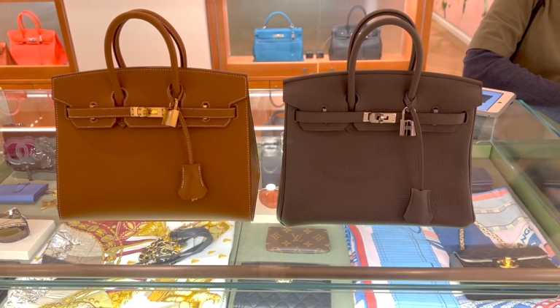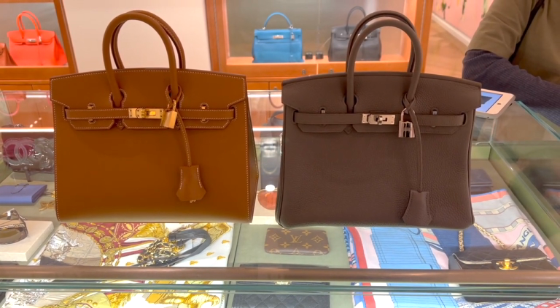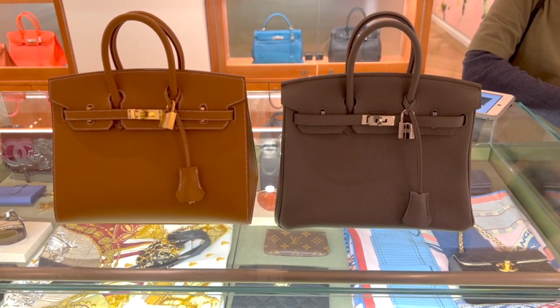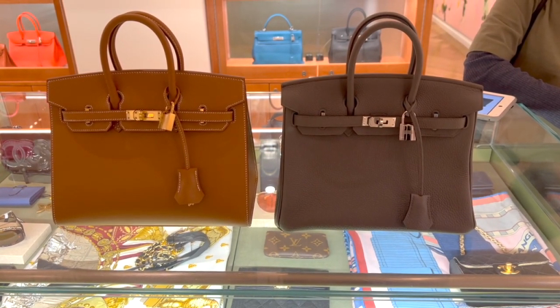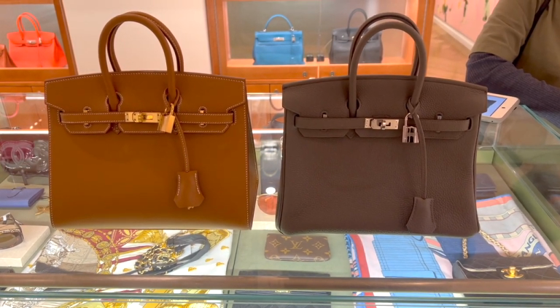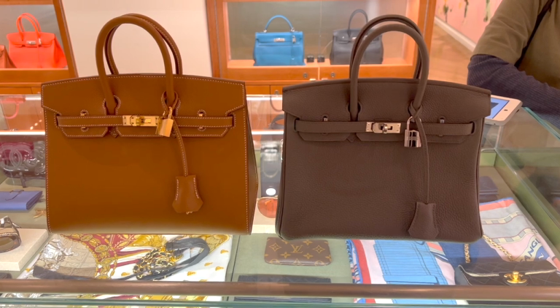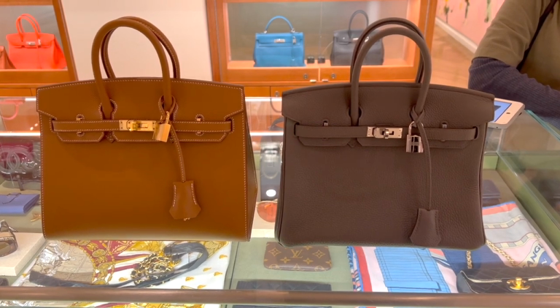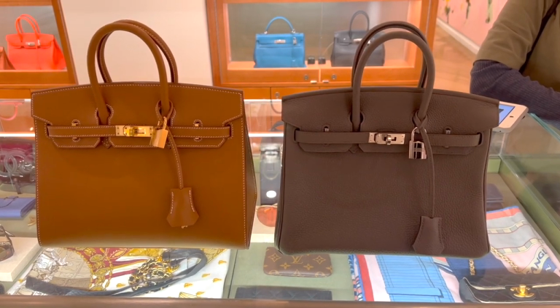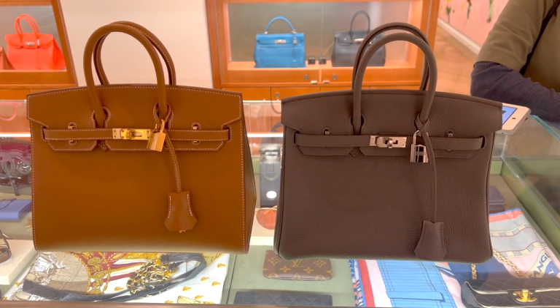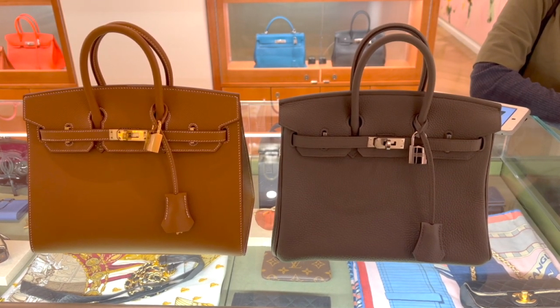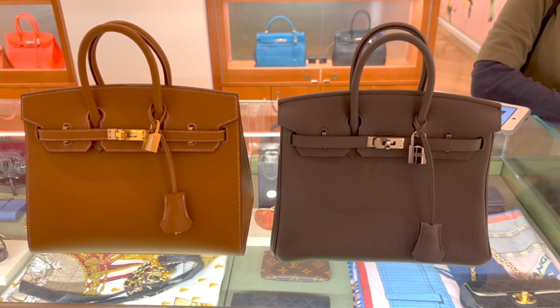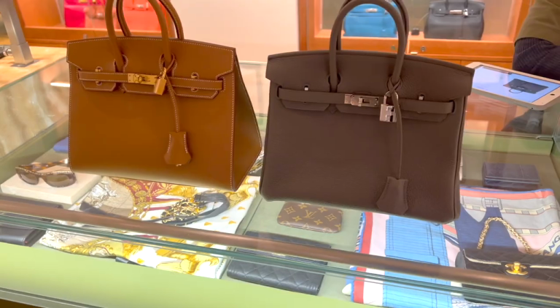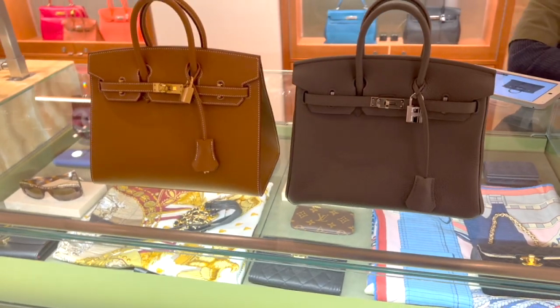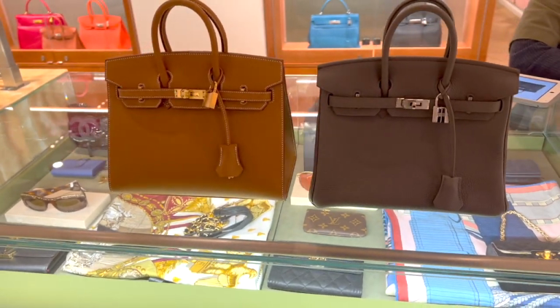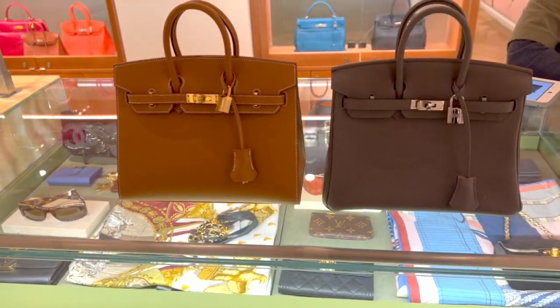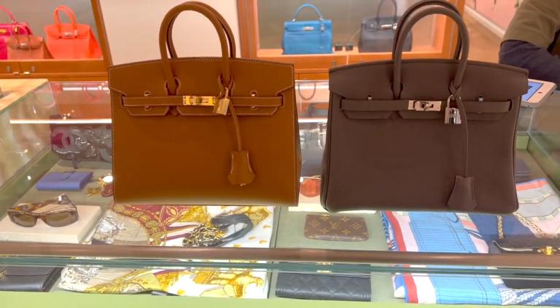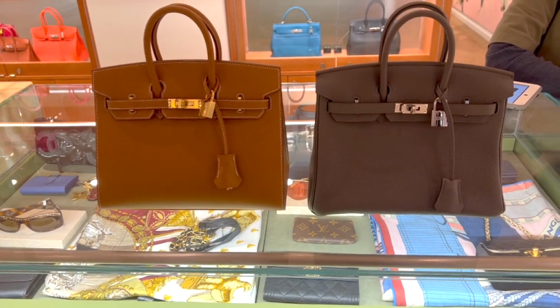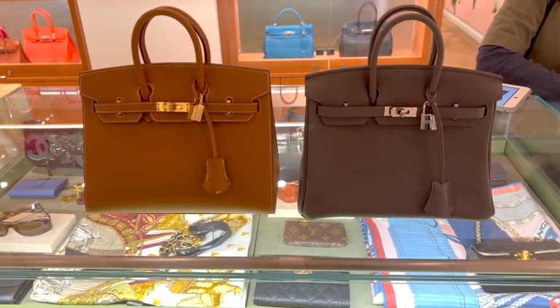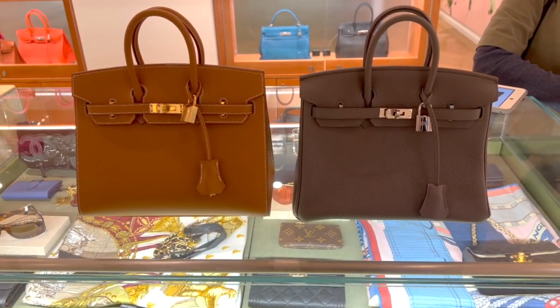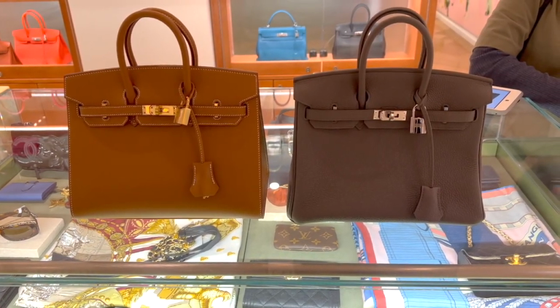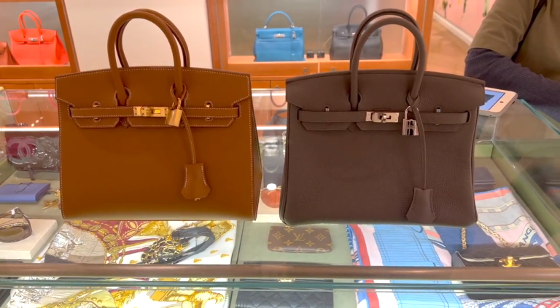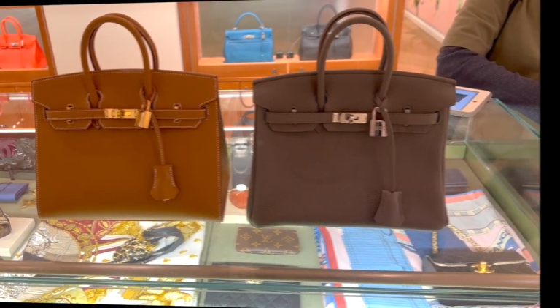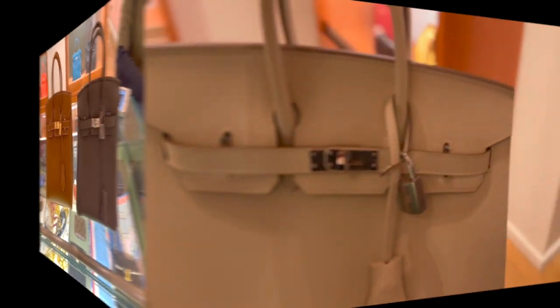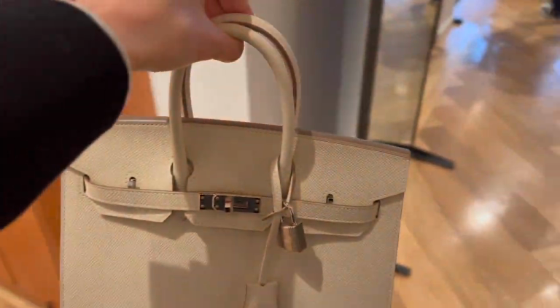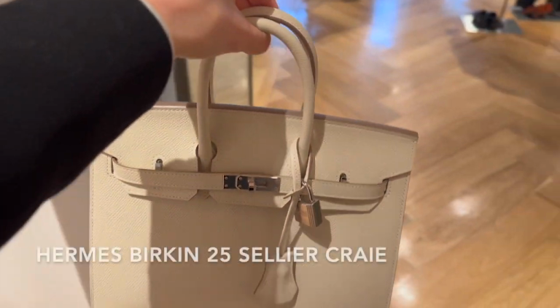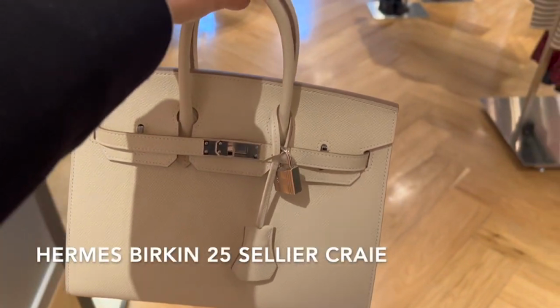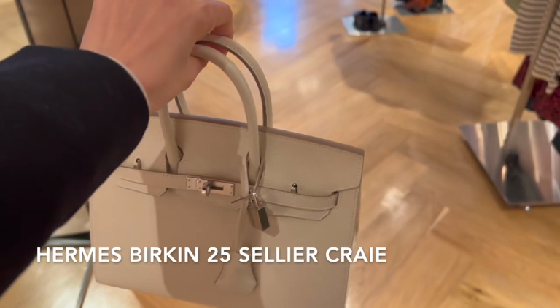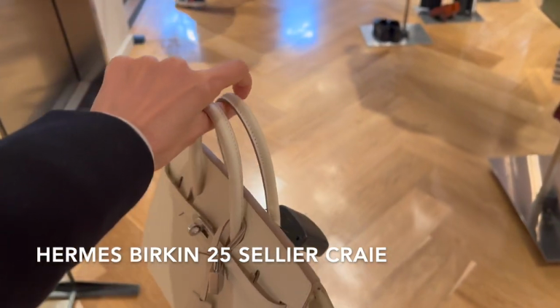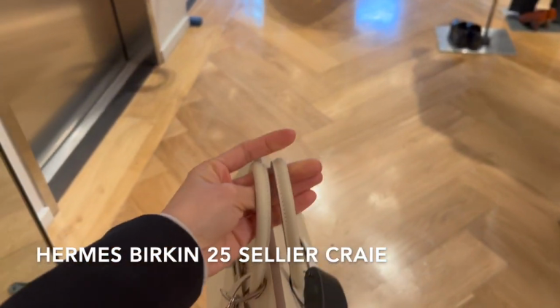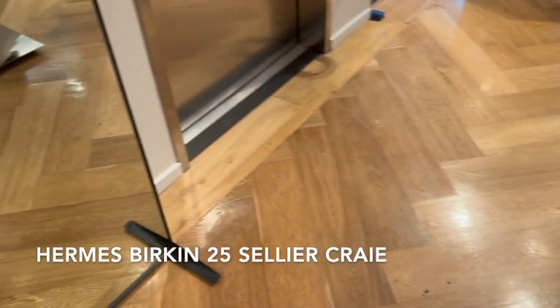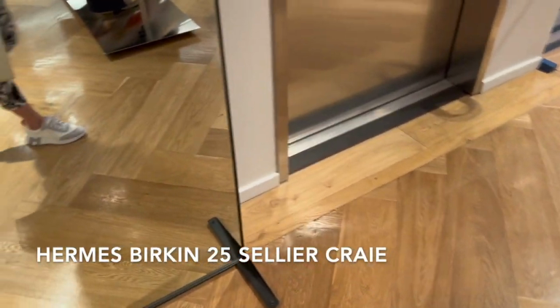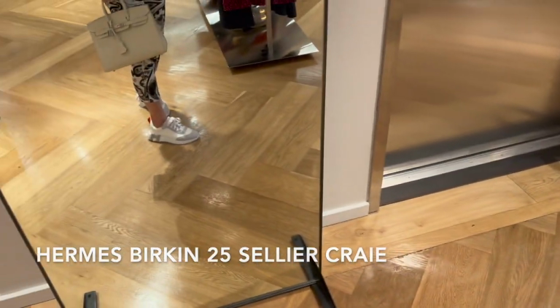Here are the Birkin 25 sellier and the retourné side by side with a $9,000 price difference in the pre-loved market. Which one do you like better? Leave me a comment down below to let me know. It's my lucky day — they have another Birkin 25 in the sellier style.